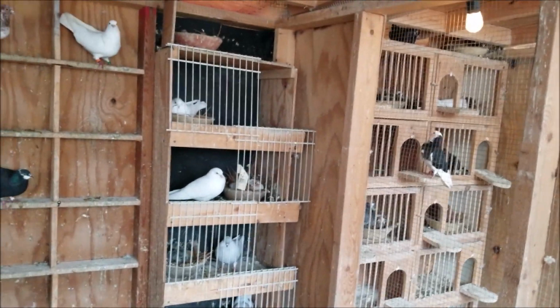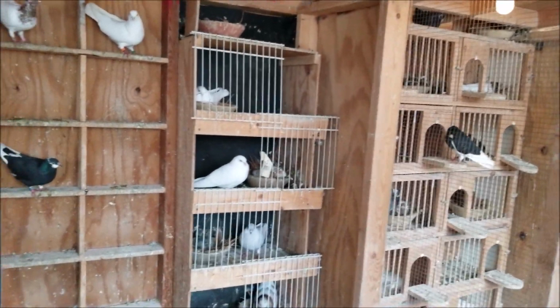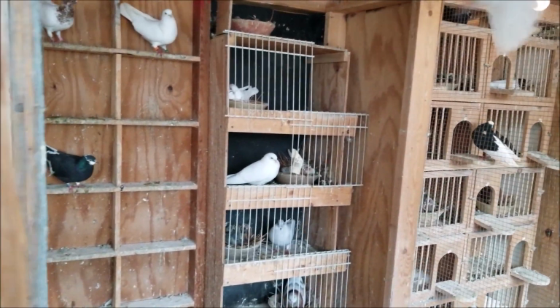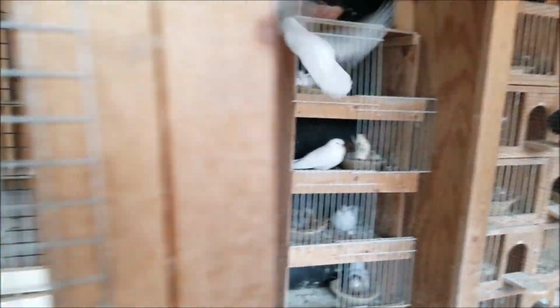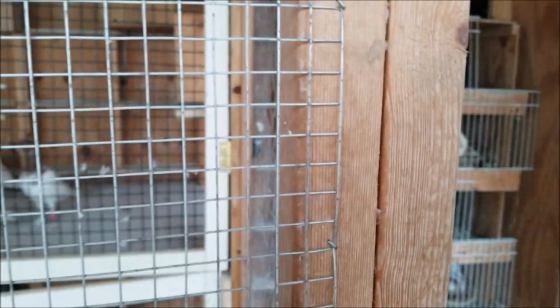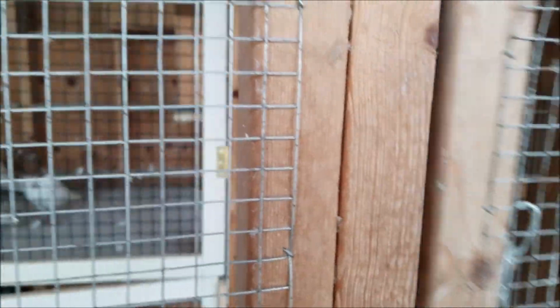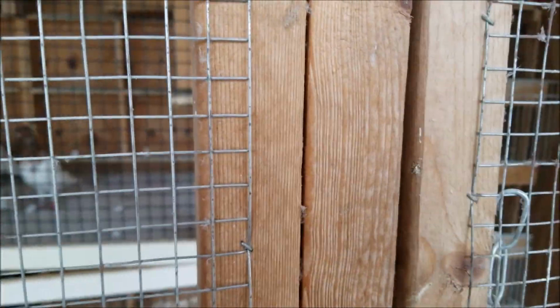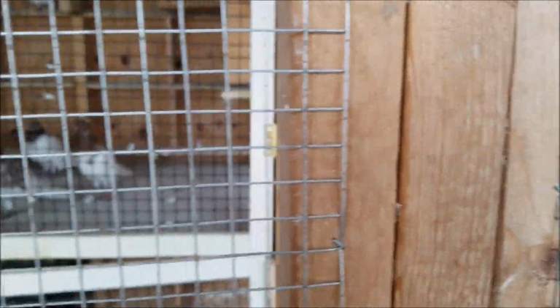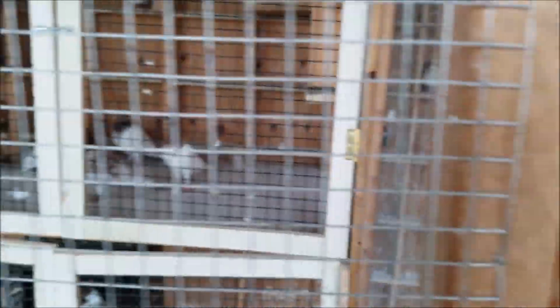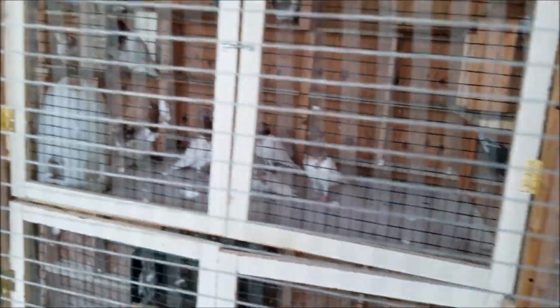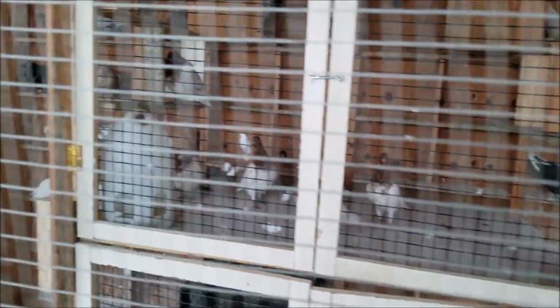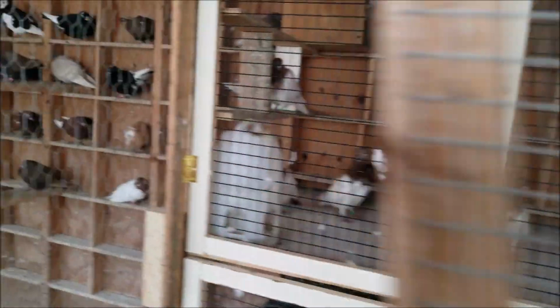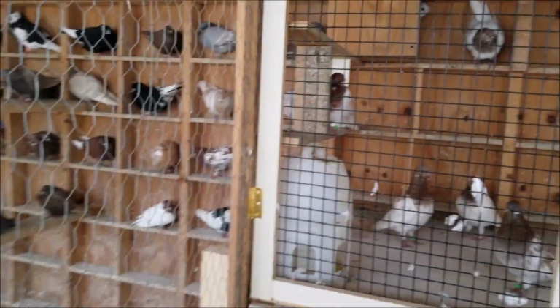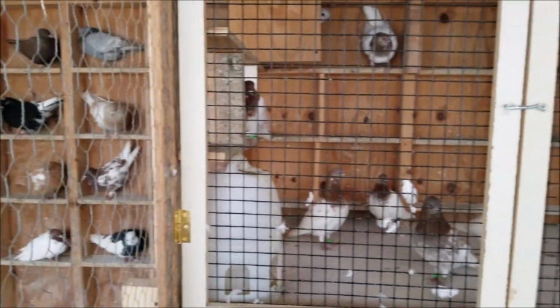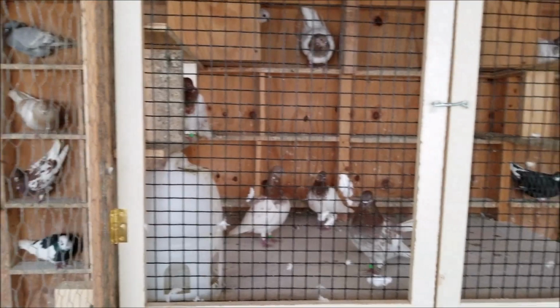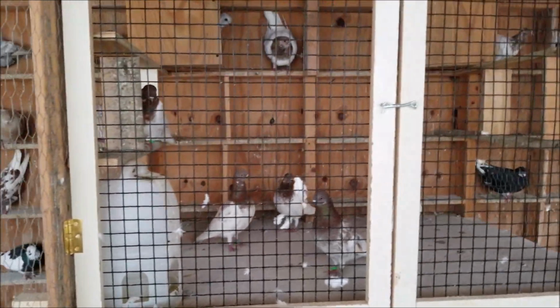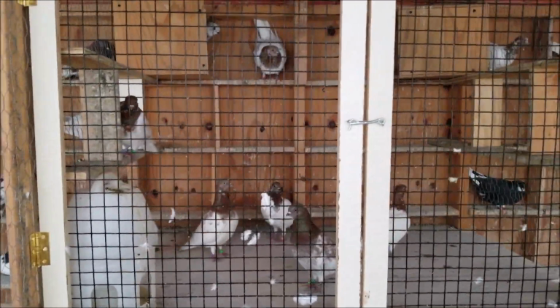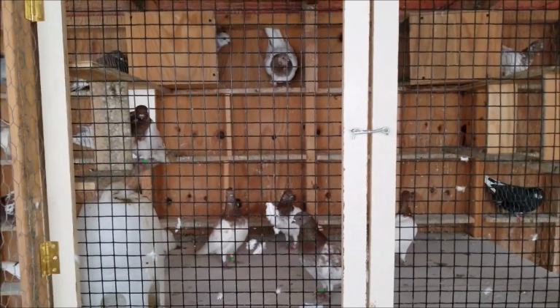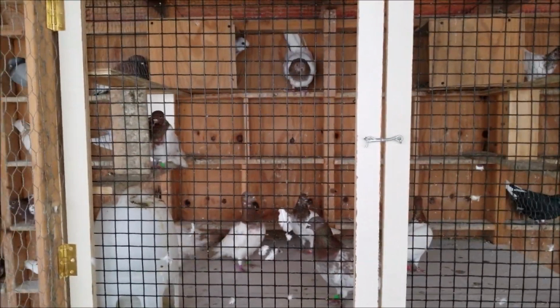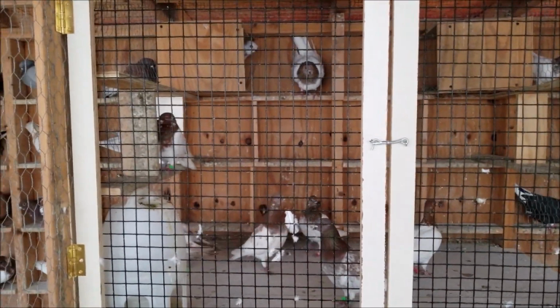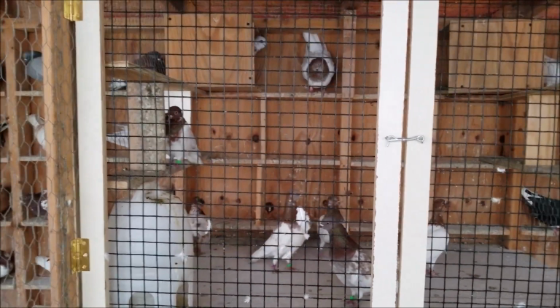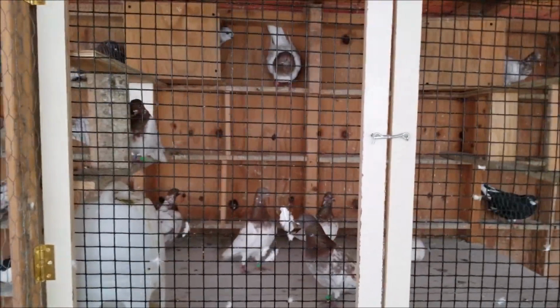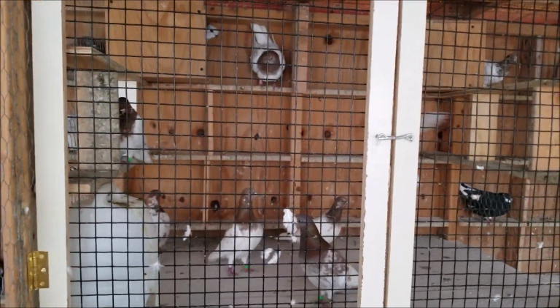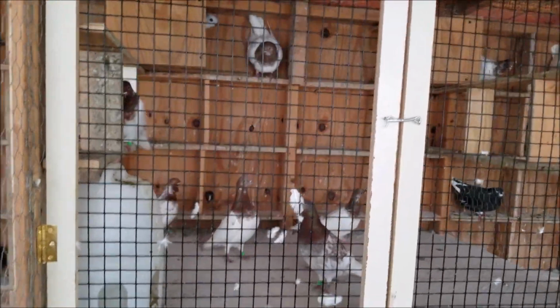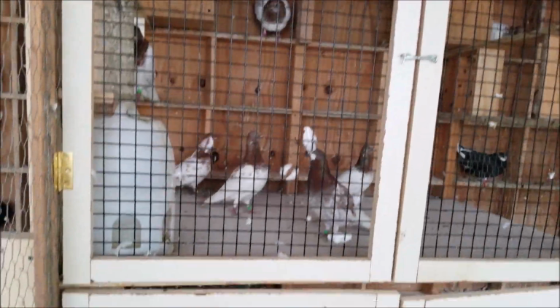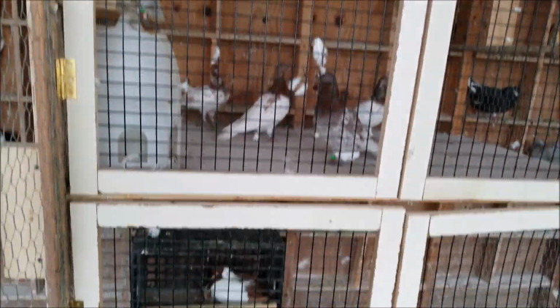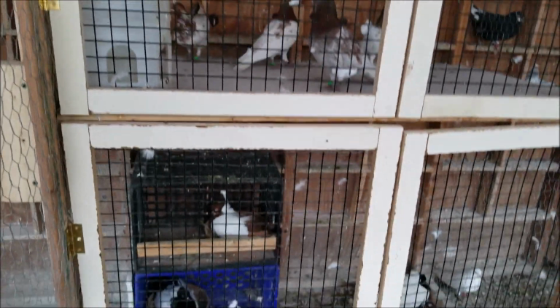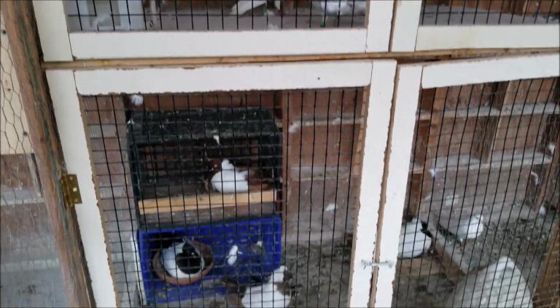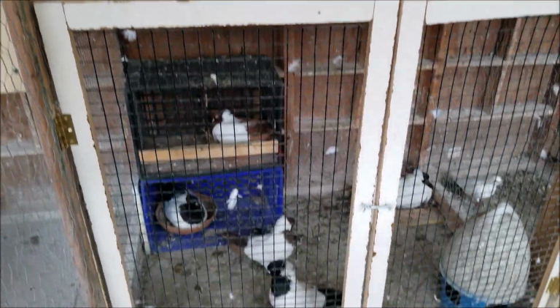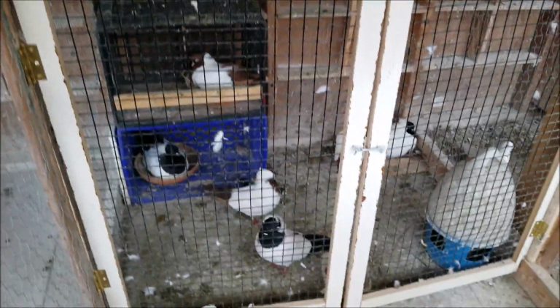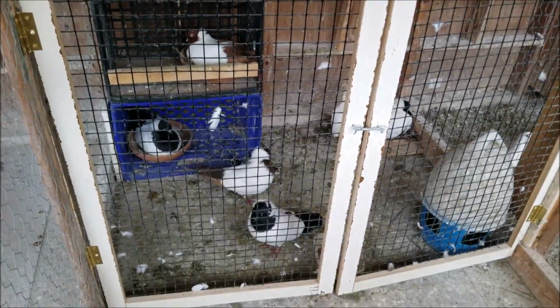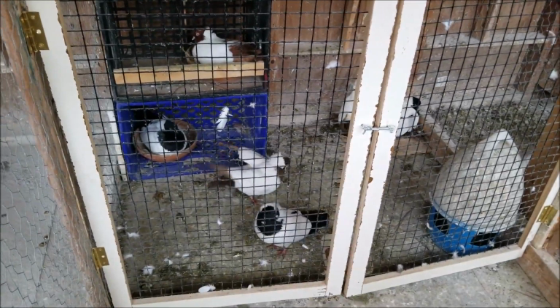I divided one section in the loft. I separated — I made two kit boxes in here. I got the Budapest on the top, and I got some Nuns on here, which finally got on my legs.